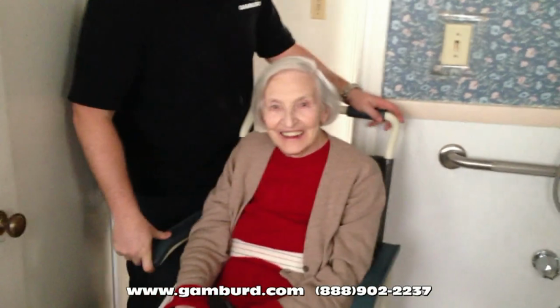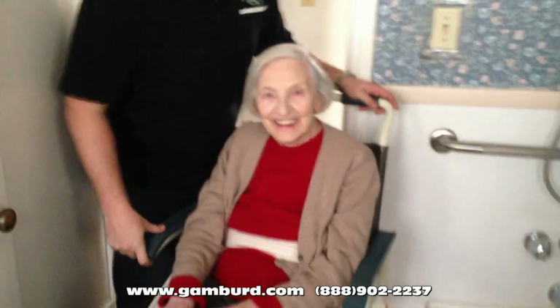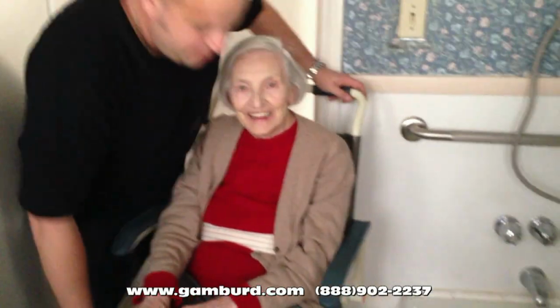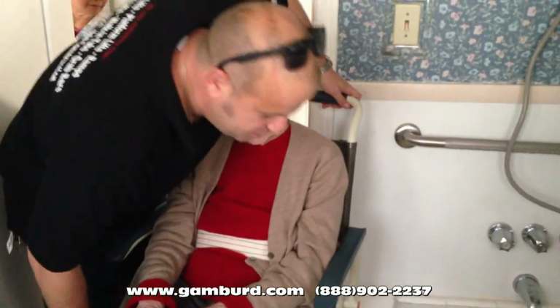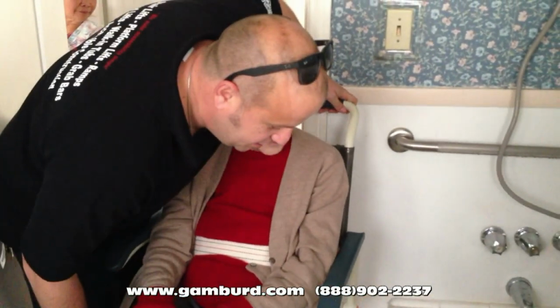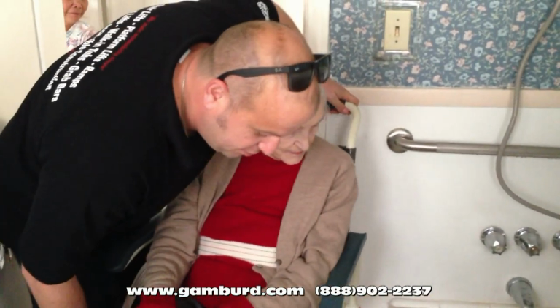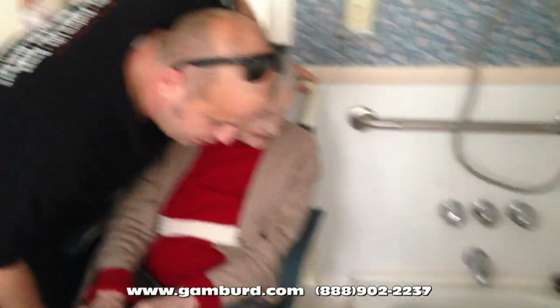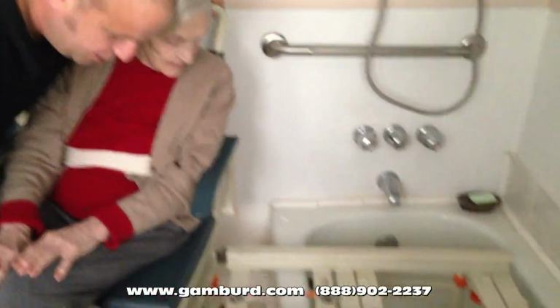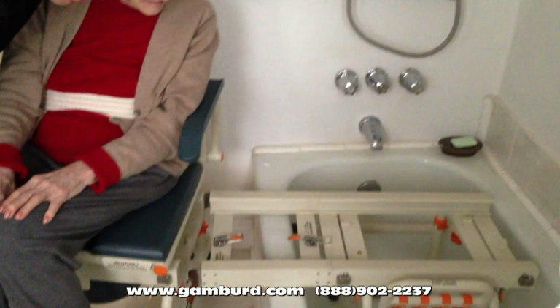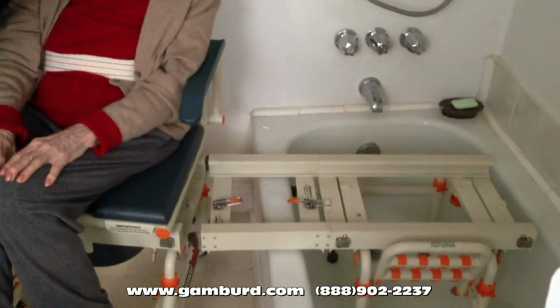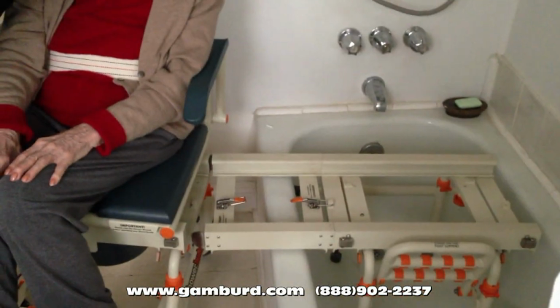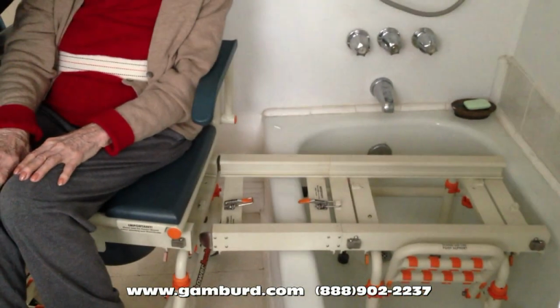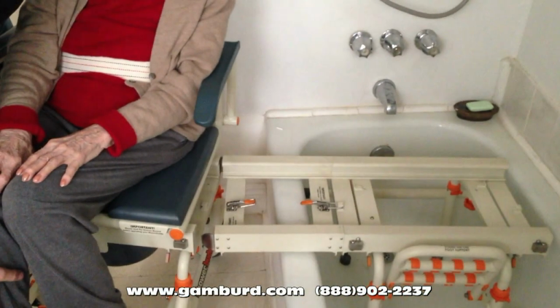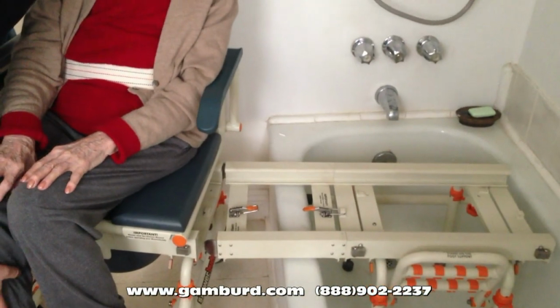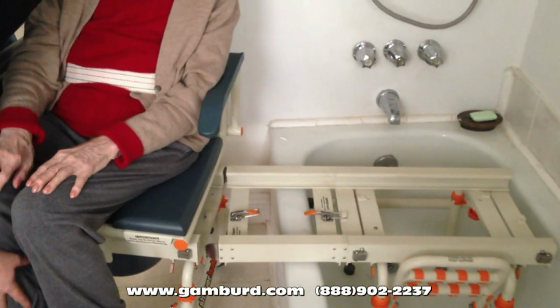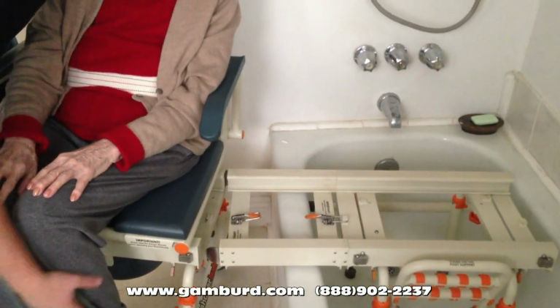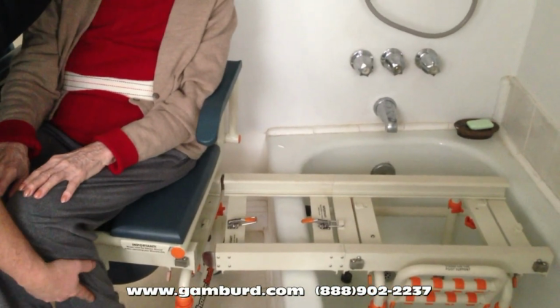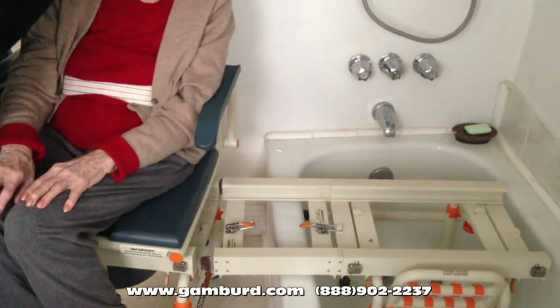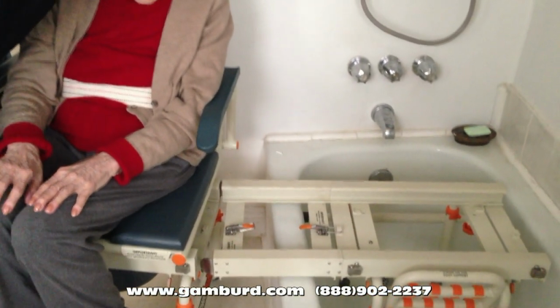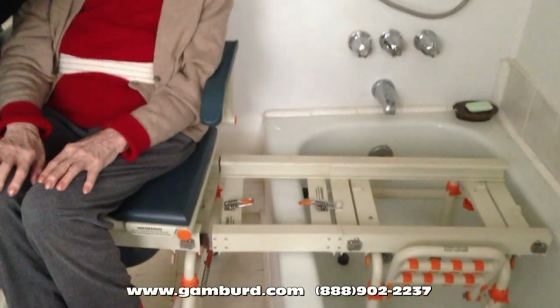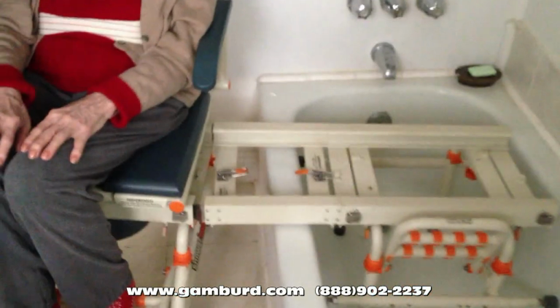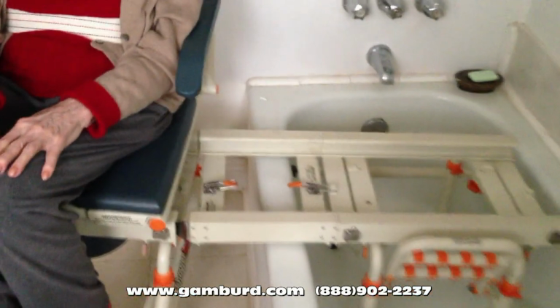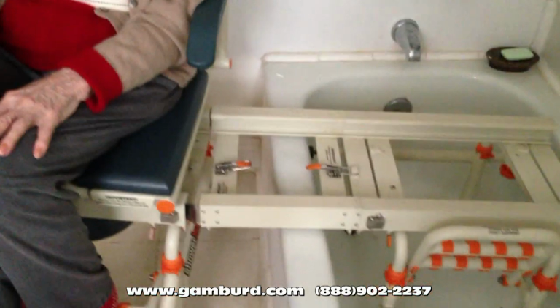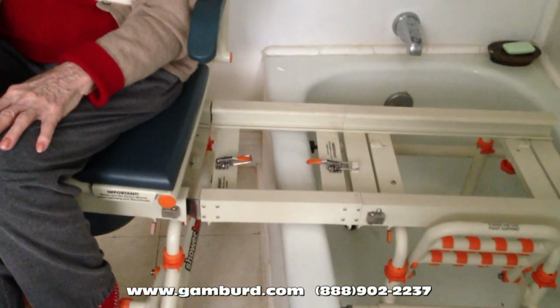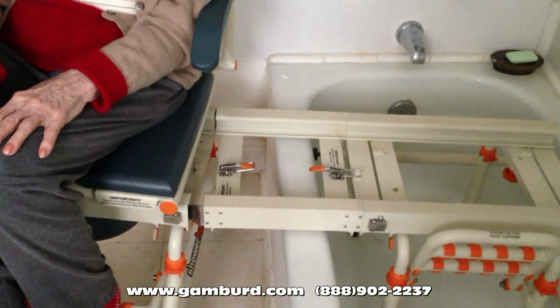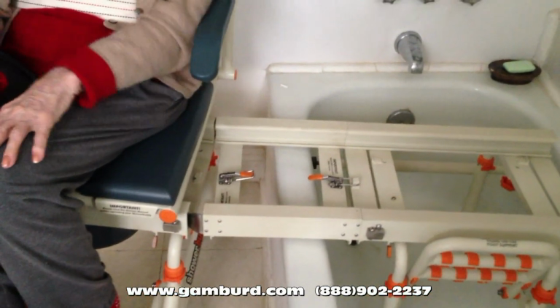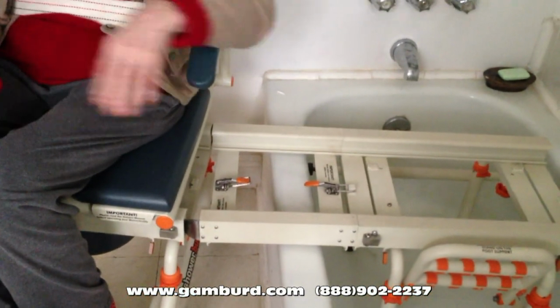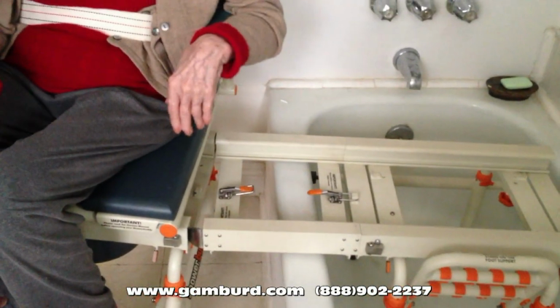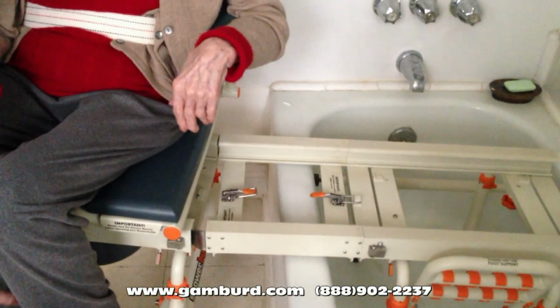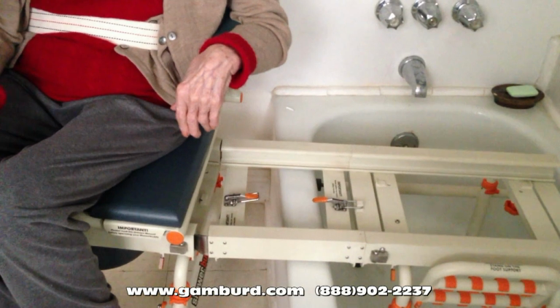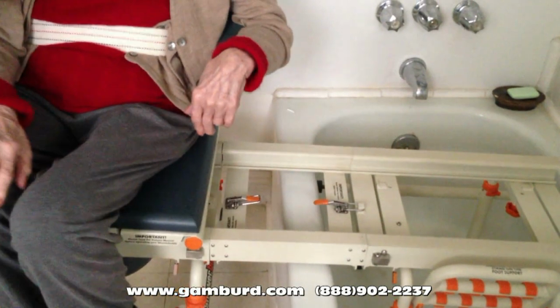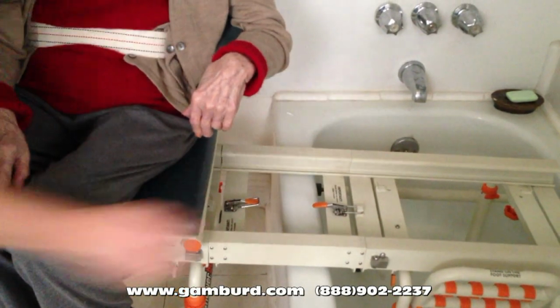So you see here — watch your feet because we're getting very close to that toilet. I need you to tuck them in slightly. A little more. There you go. A little more on this one. There you go. Just like that.